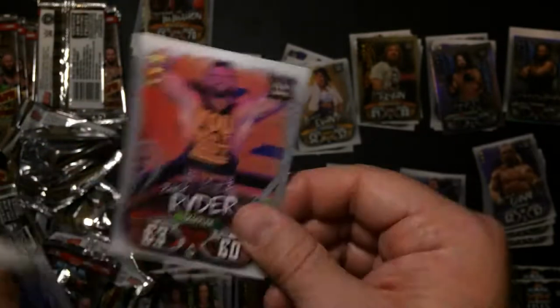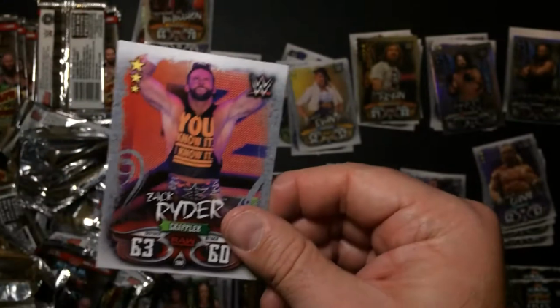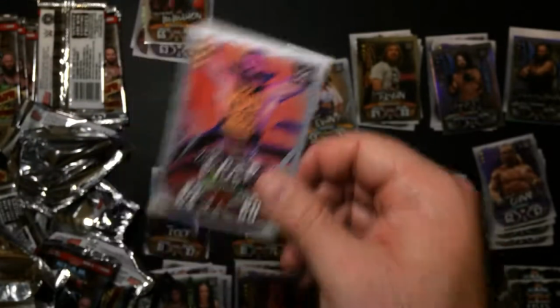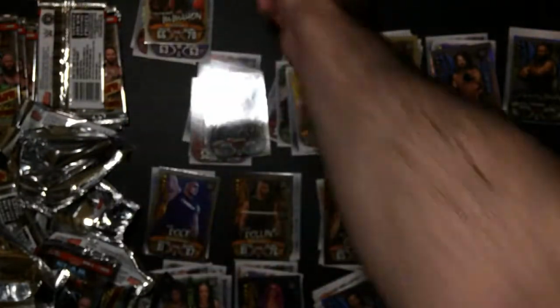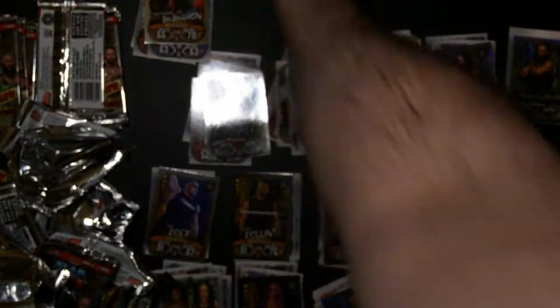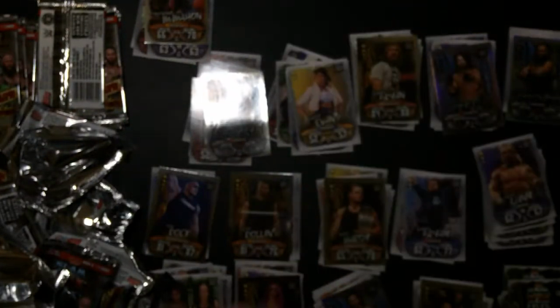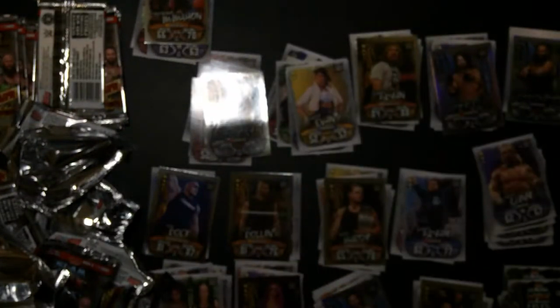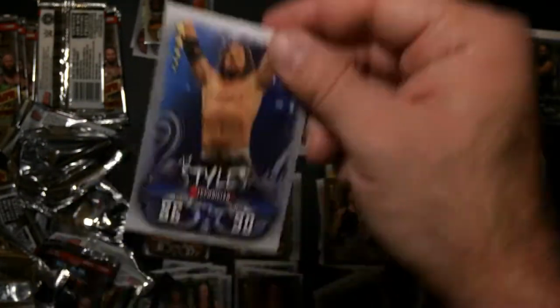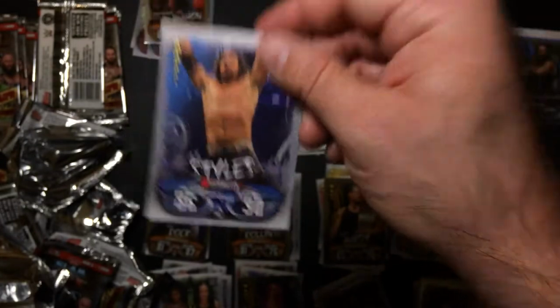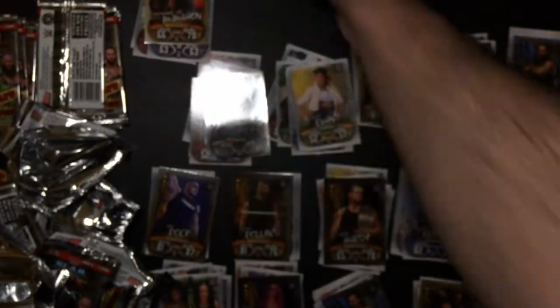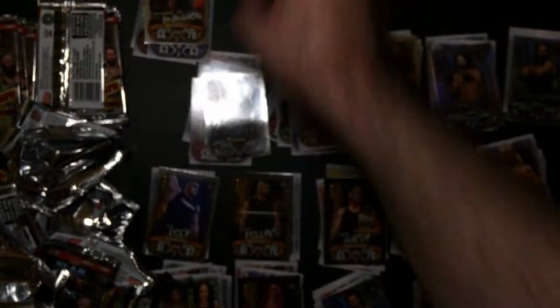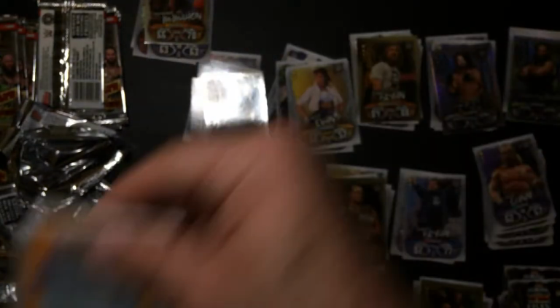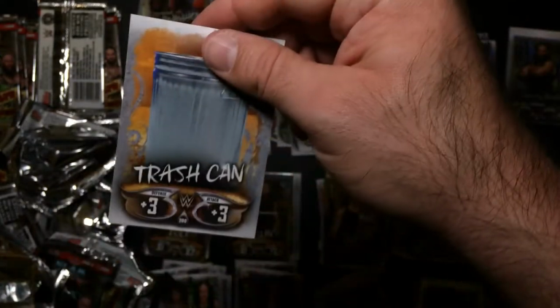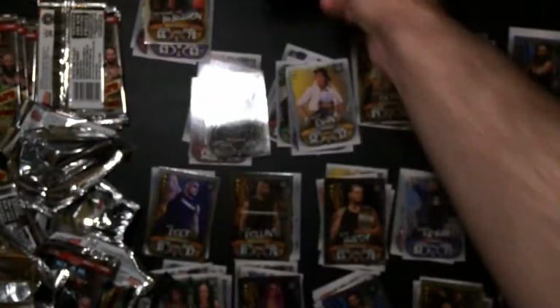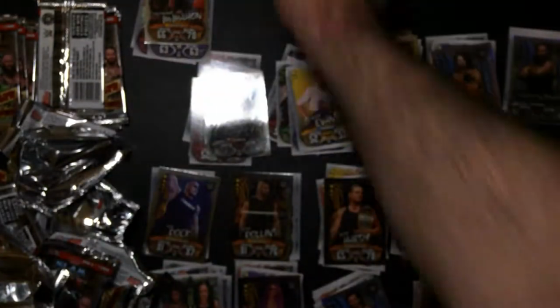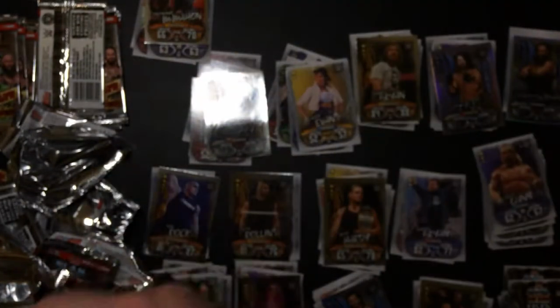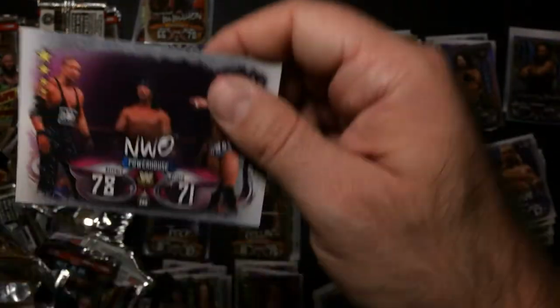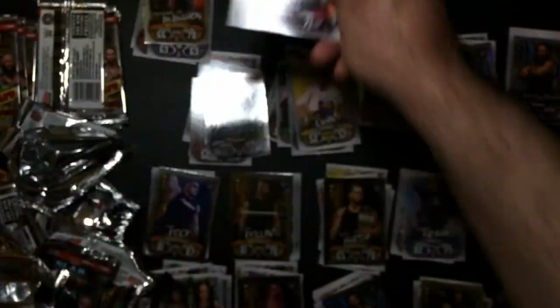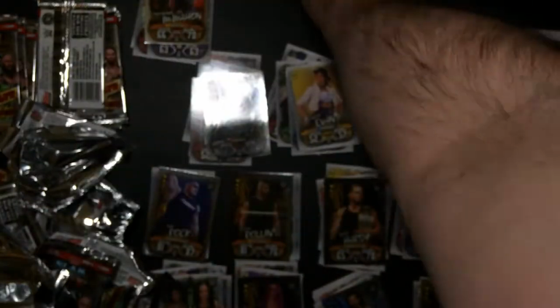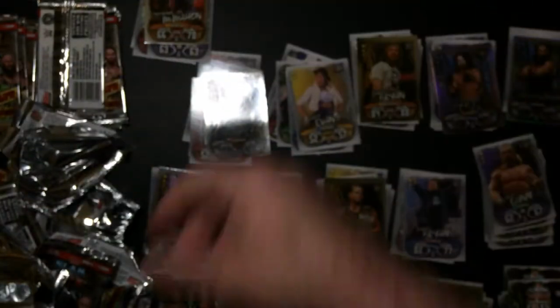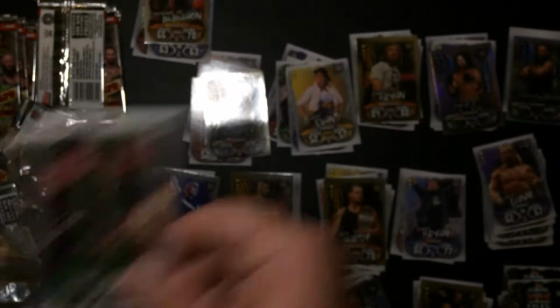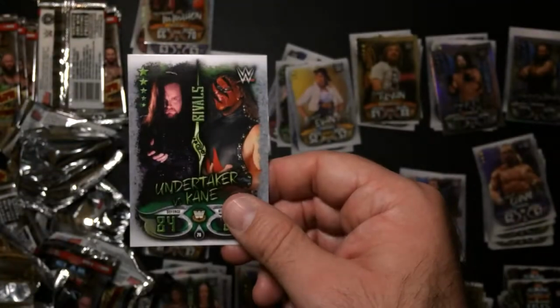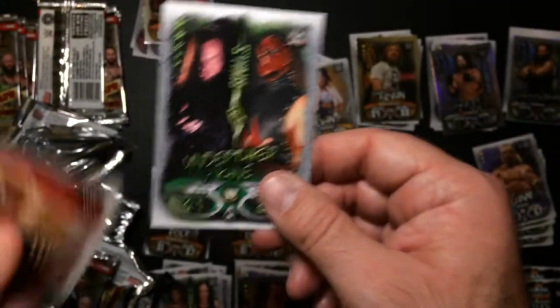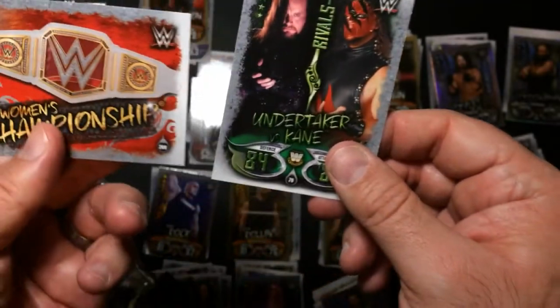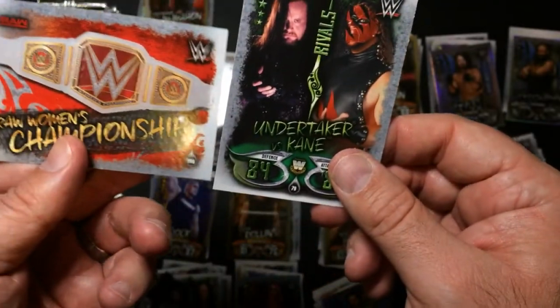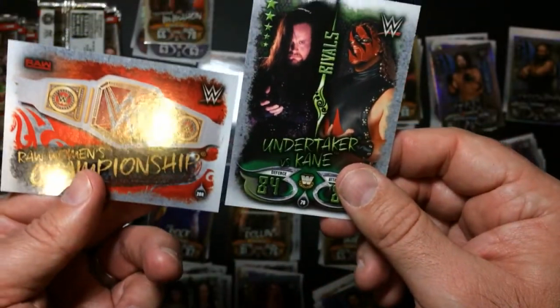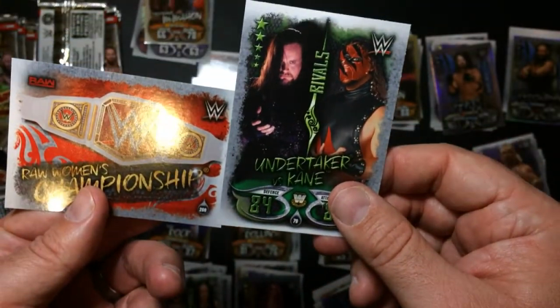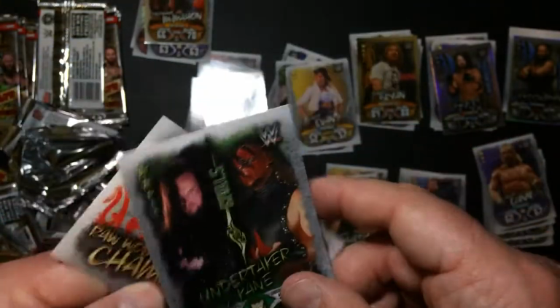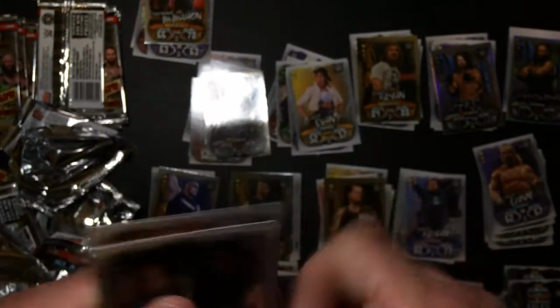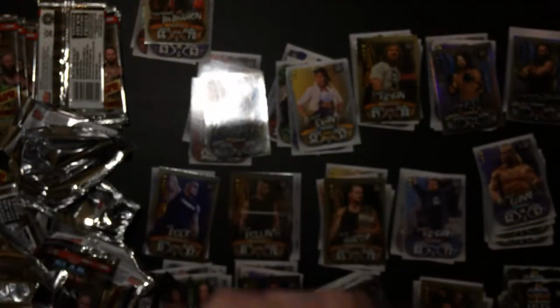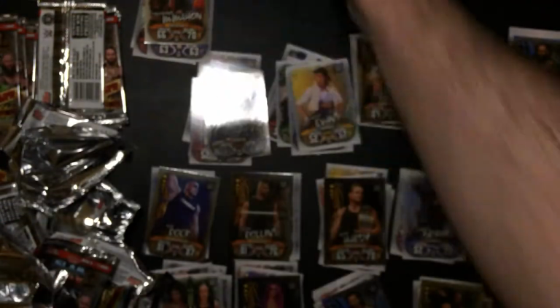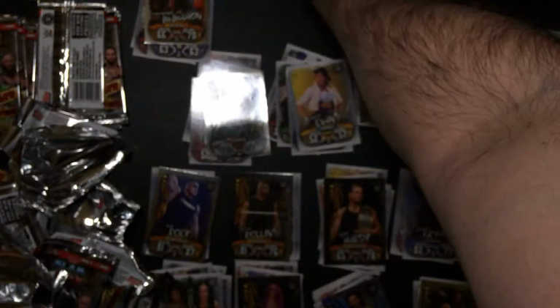Another Zack Ryder. Another AJ Styles. Another trashcan. NWO - oh man, that's not good. This is an identical pack to, I think, the second pack he did. That's not good.